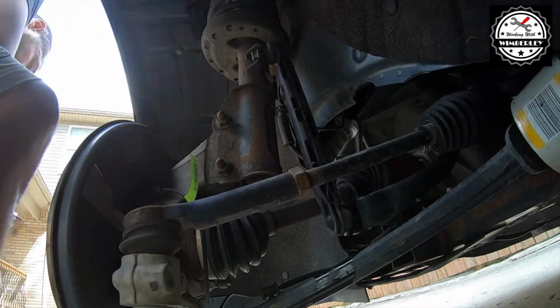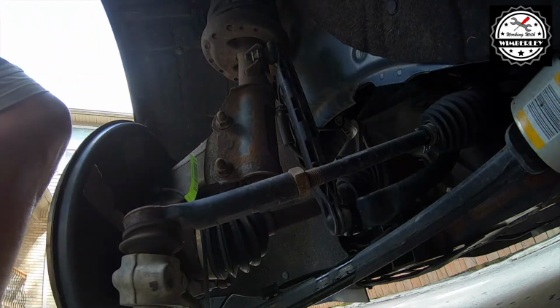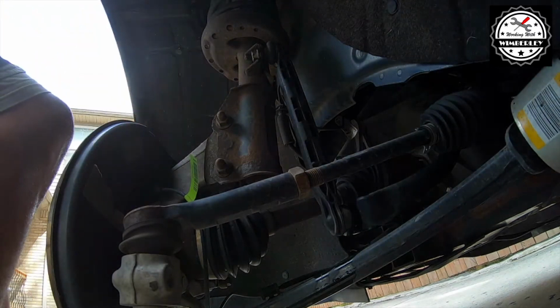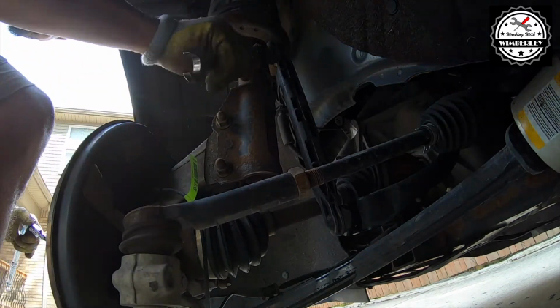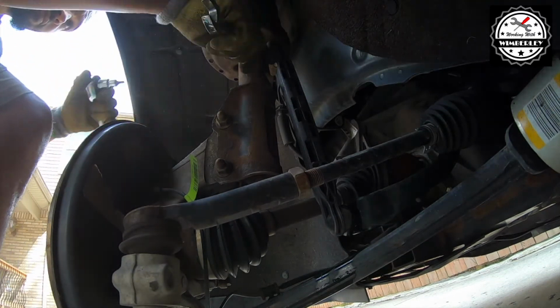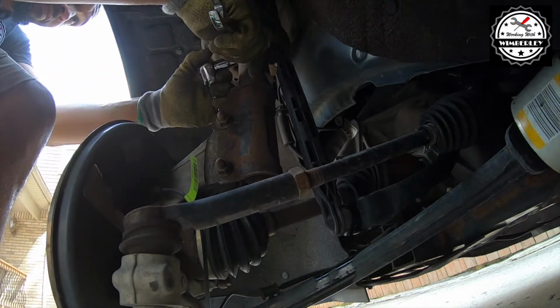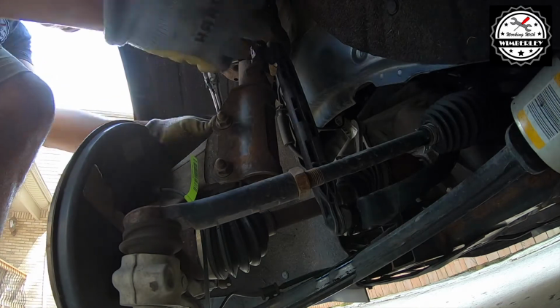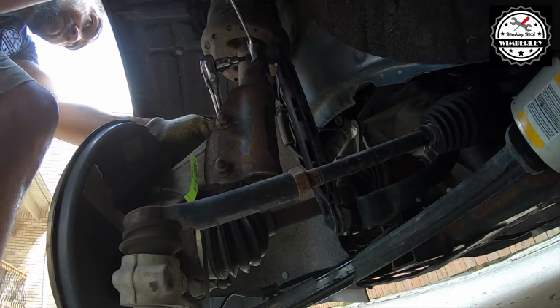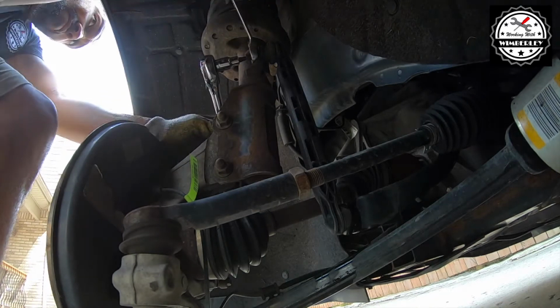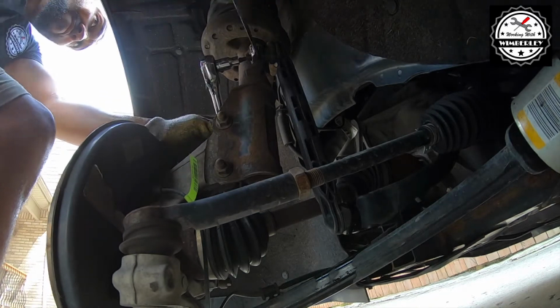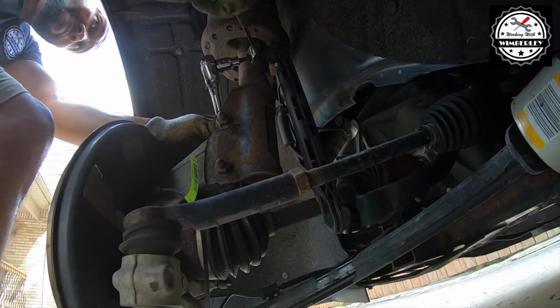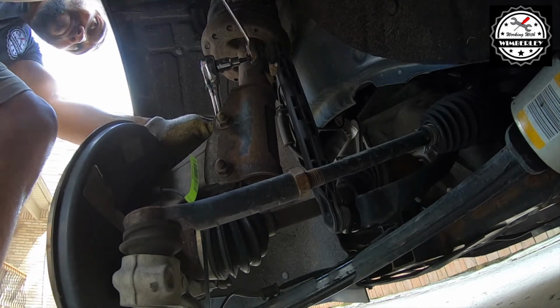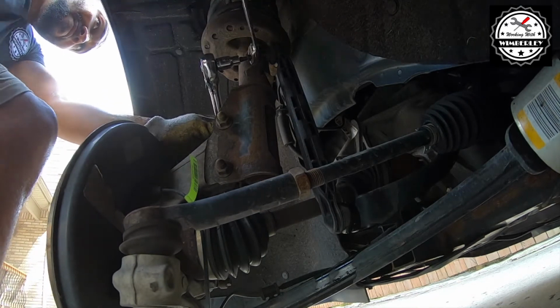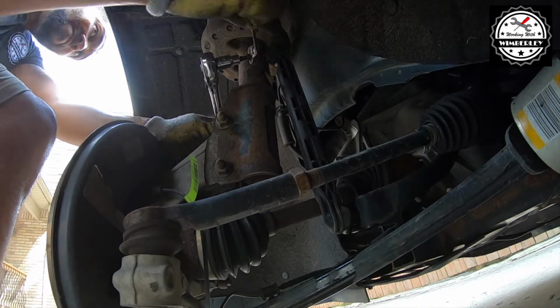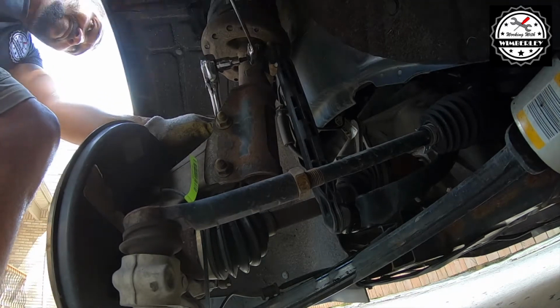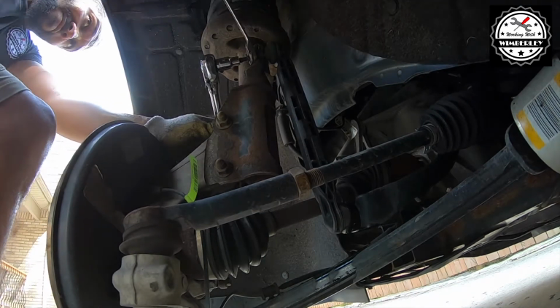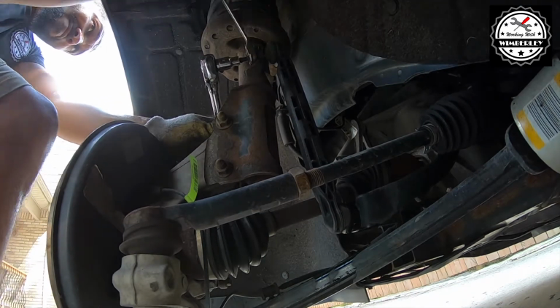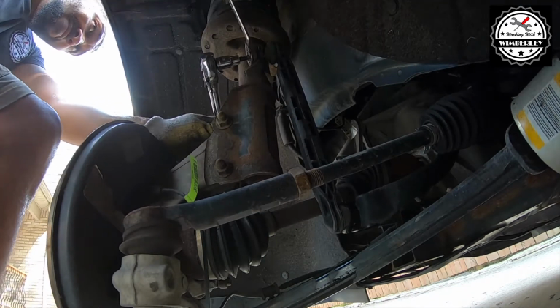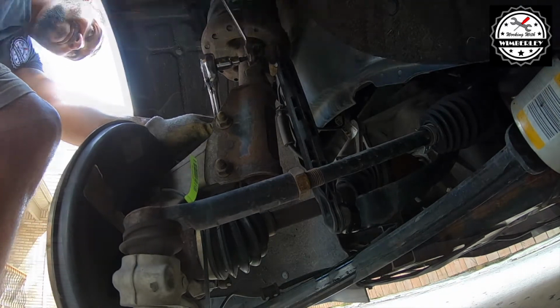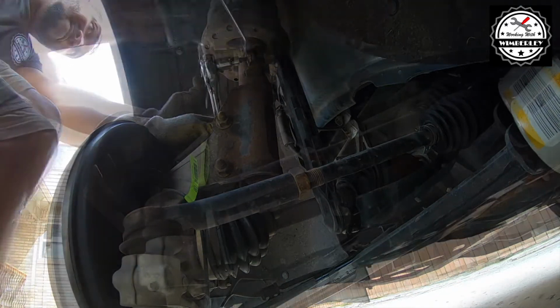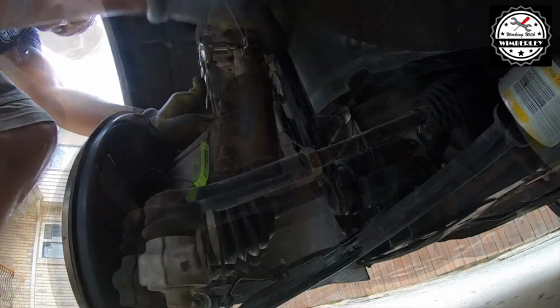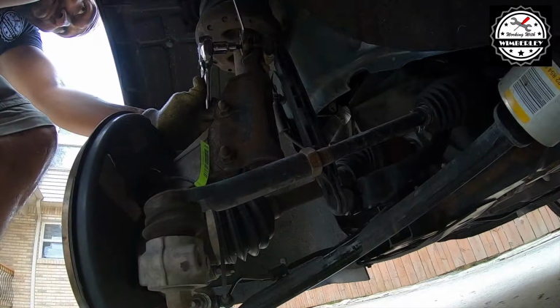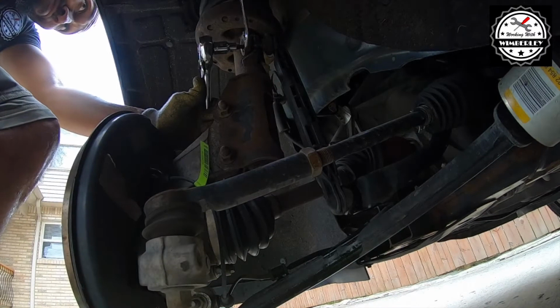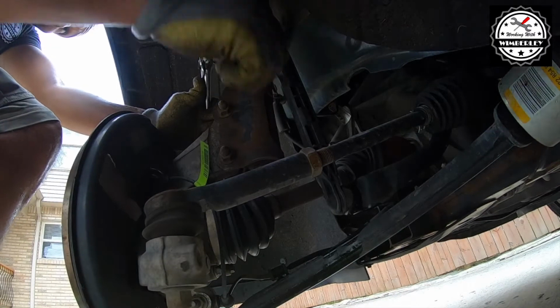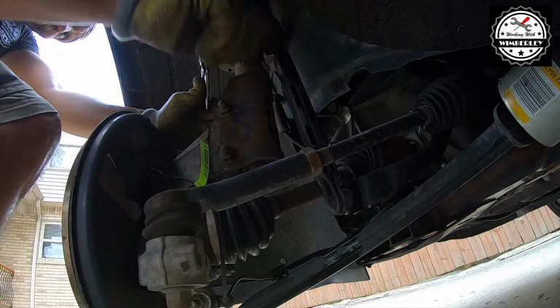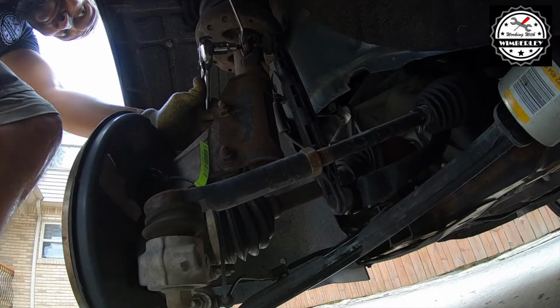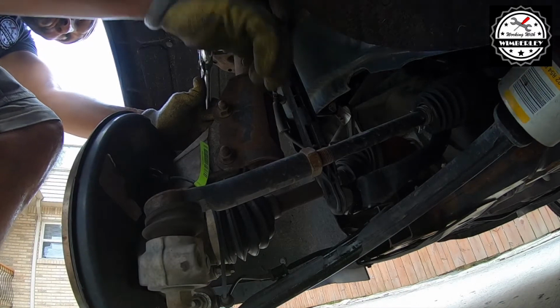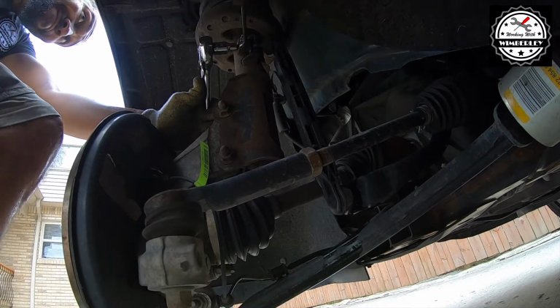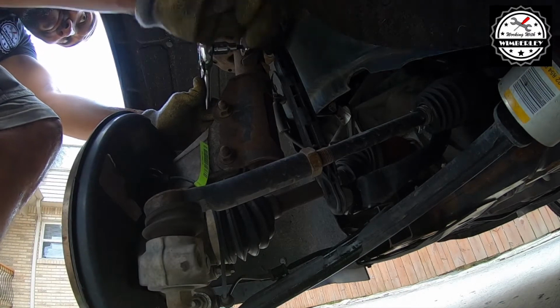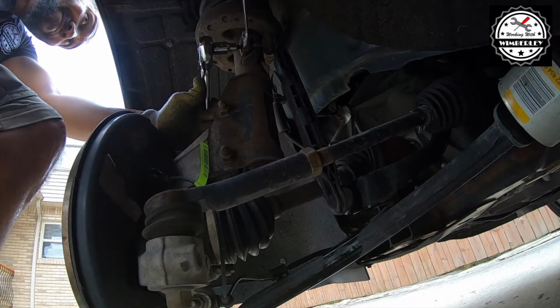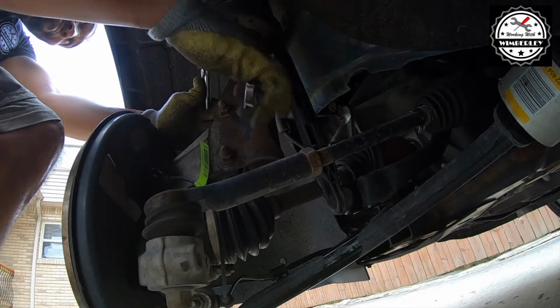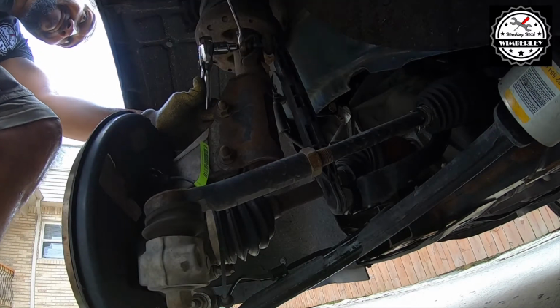Right here you'll see me switching to an 18 millimeter ratcheting wrench. This makes the job a little bit easier if you have one, but if not you can just use the standard 18 millimeter wrench.